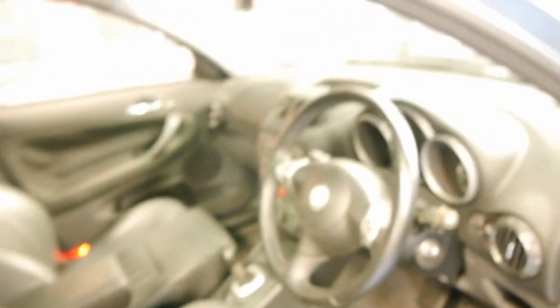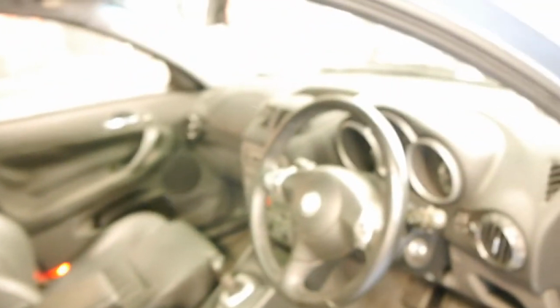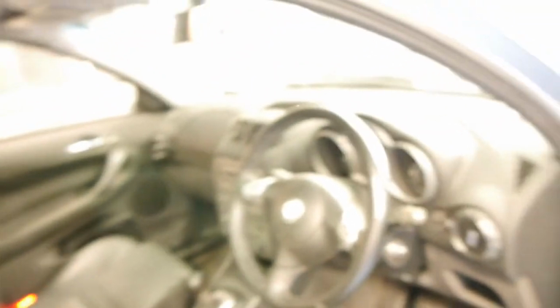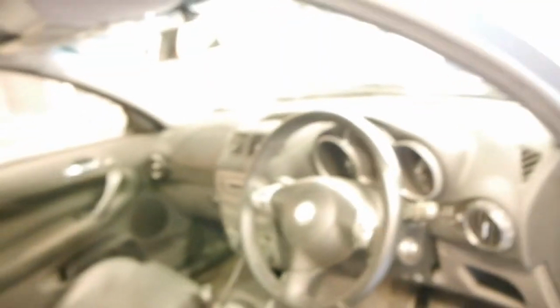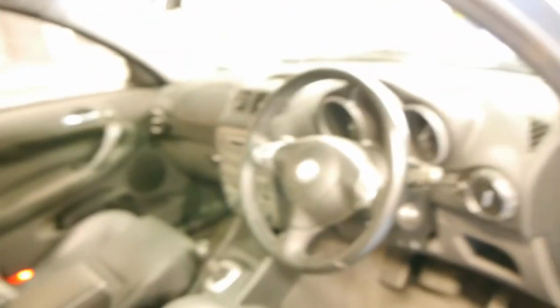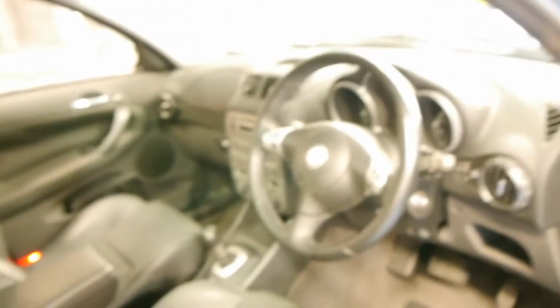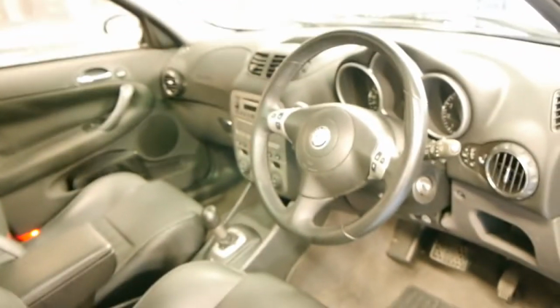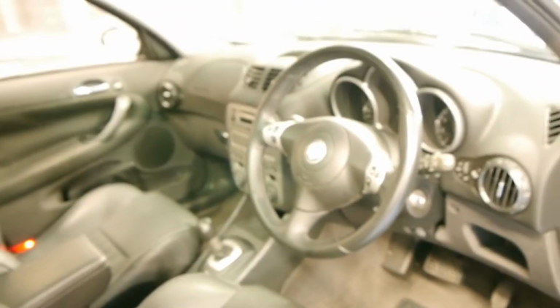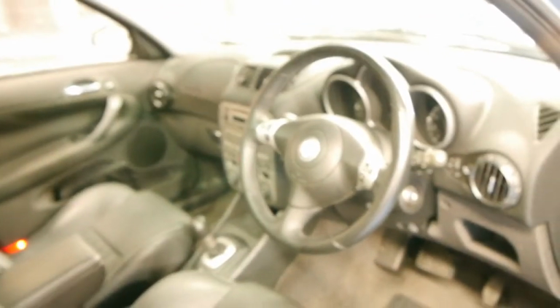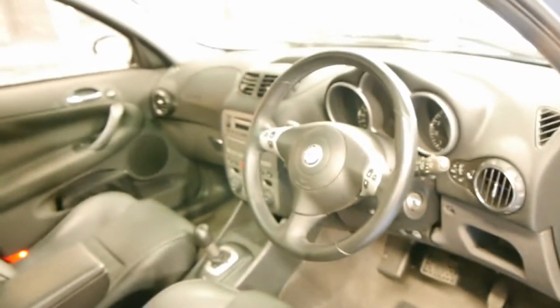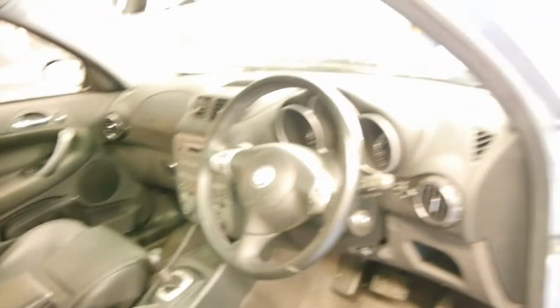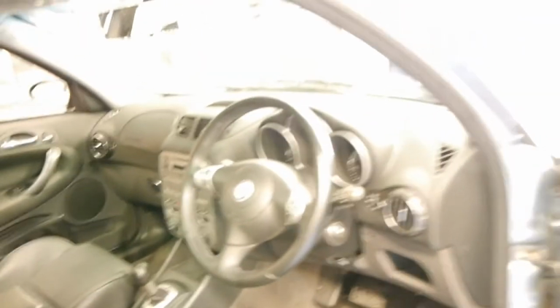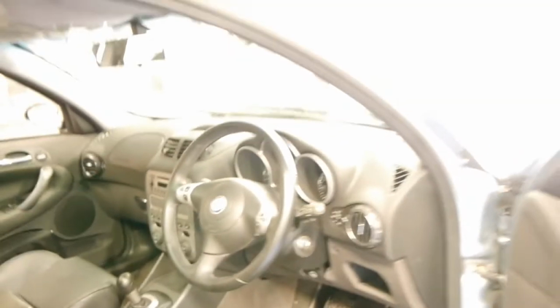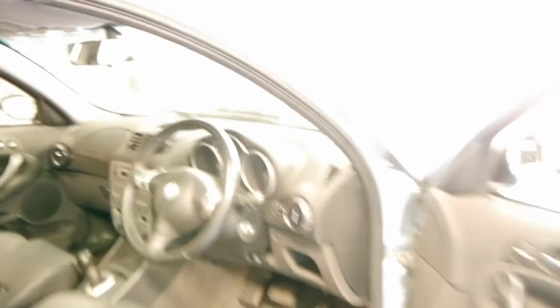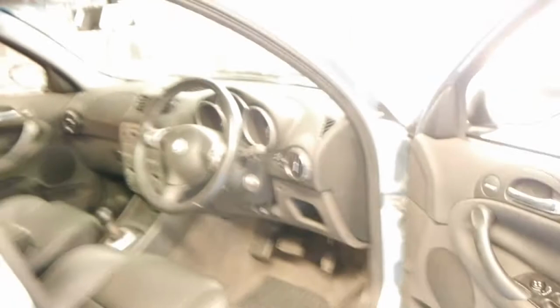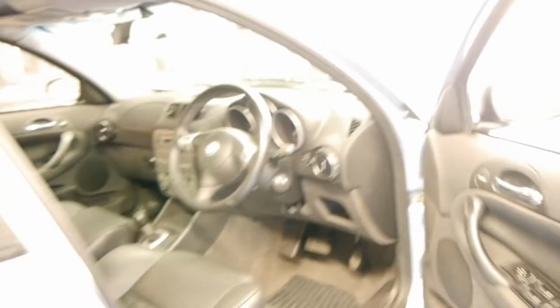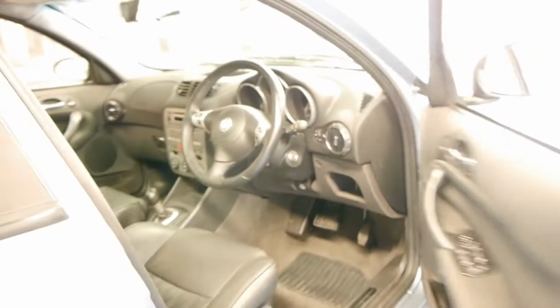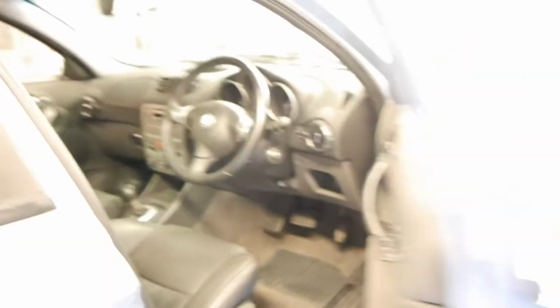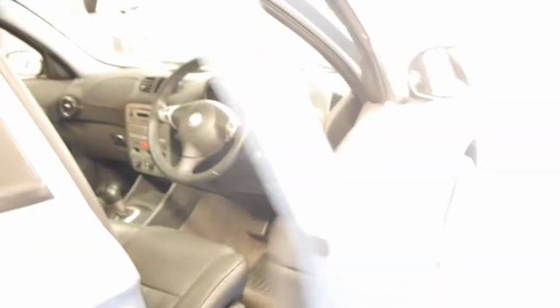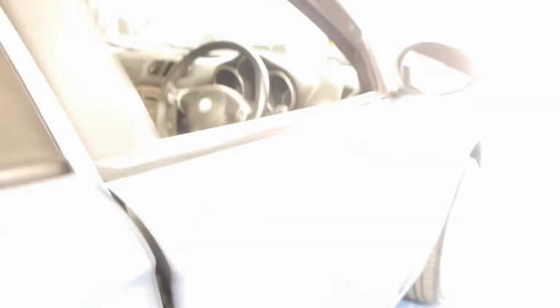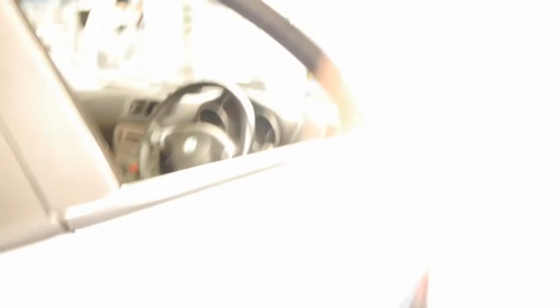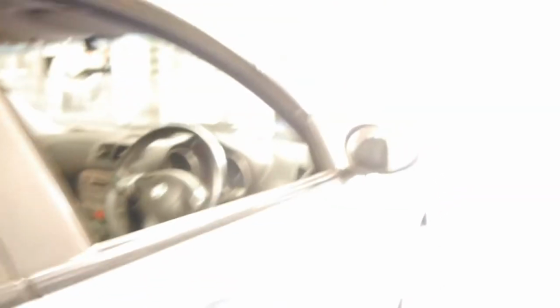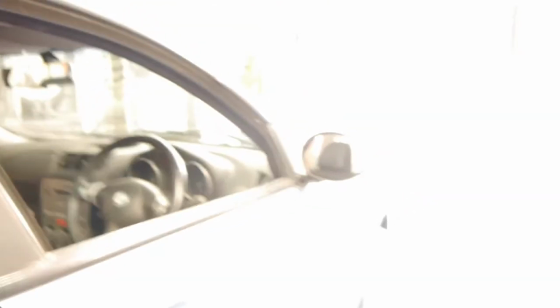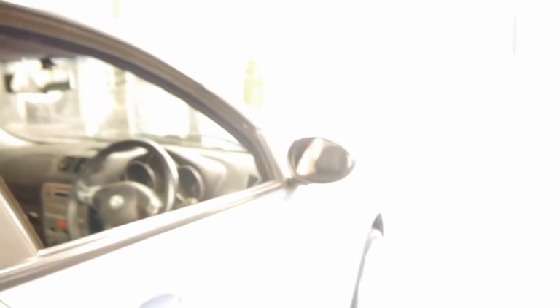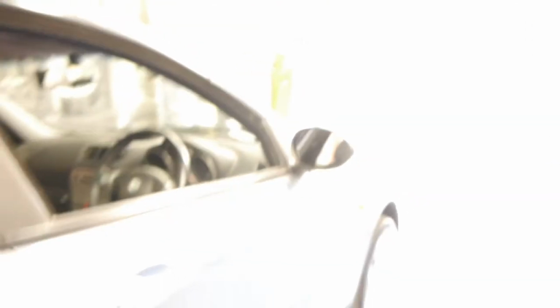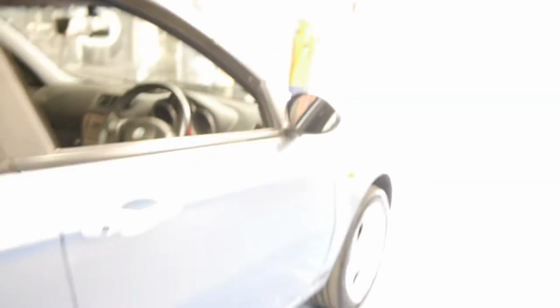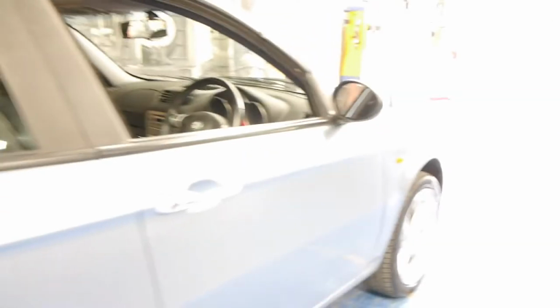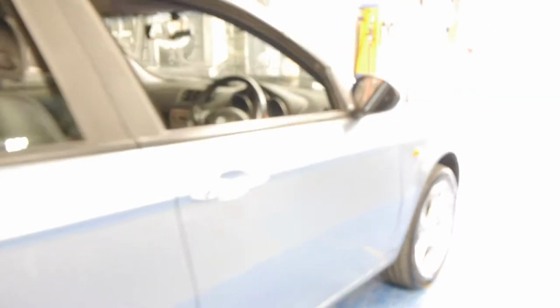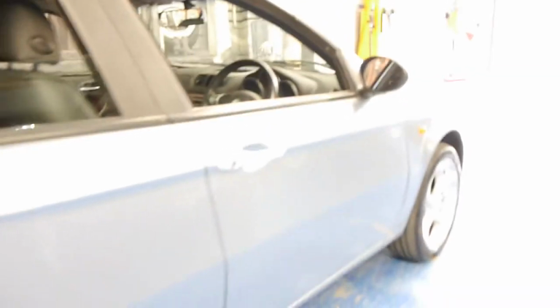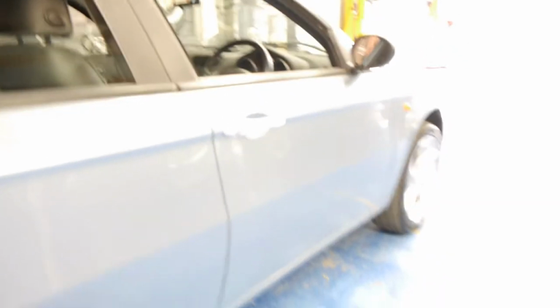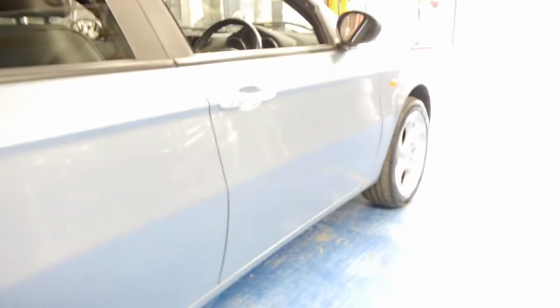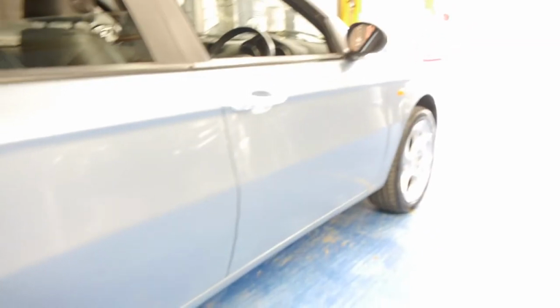The Selle Speed gearbox works beautifully and changes gear perfectly. We believe there was some work done to the gearbox a few years ago.